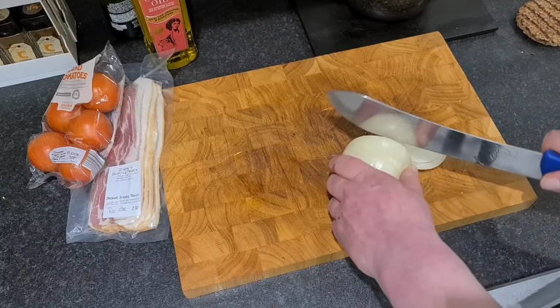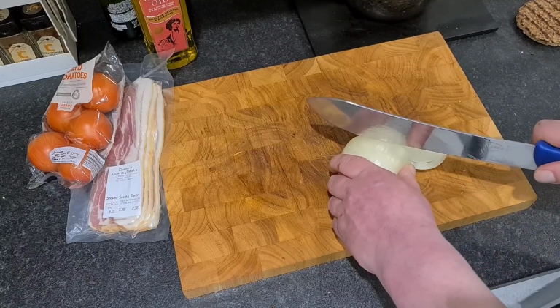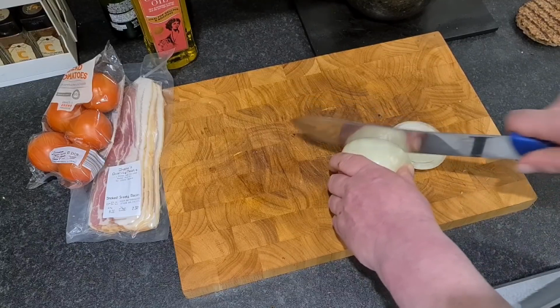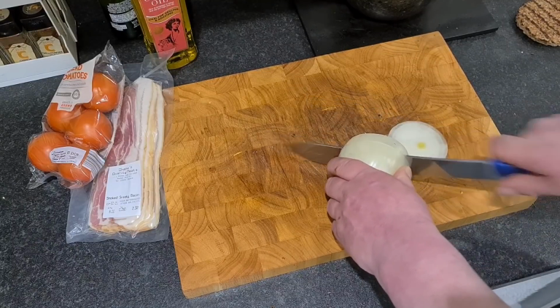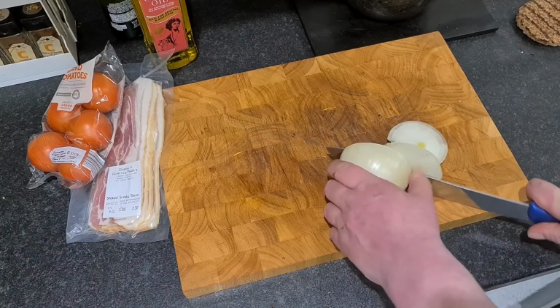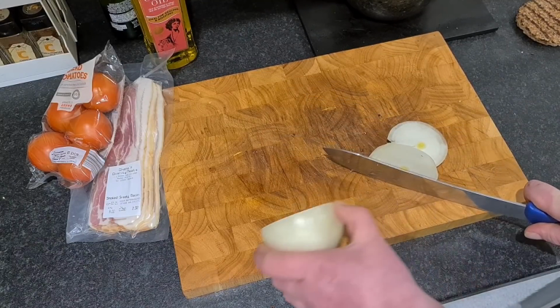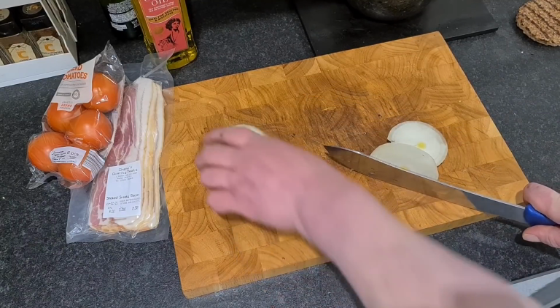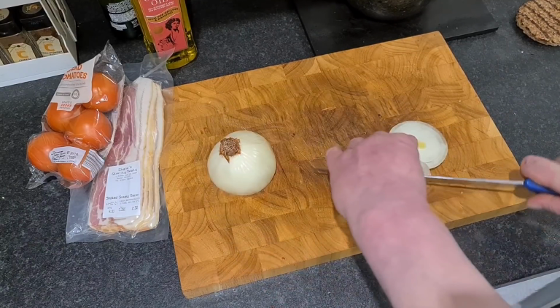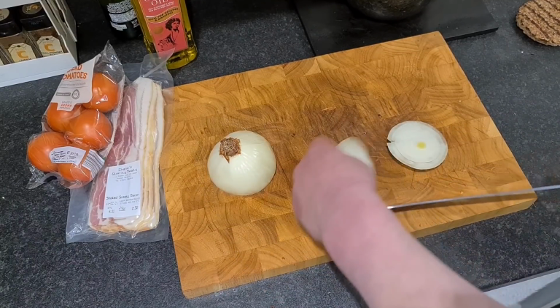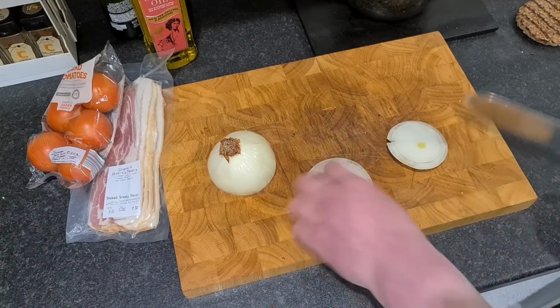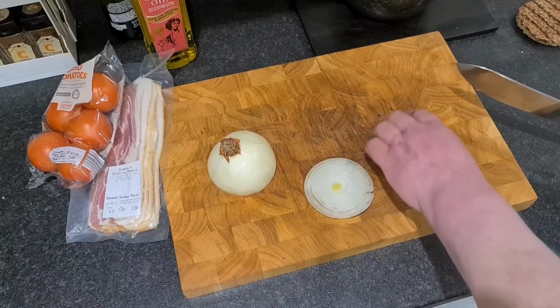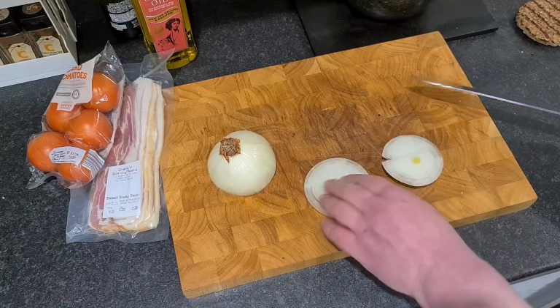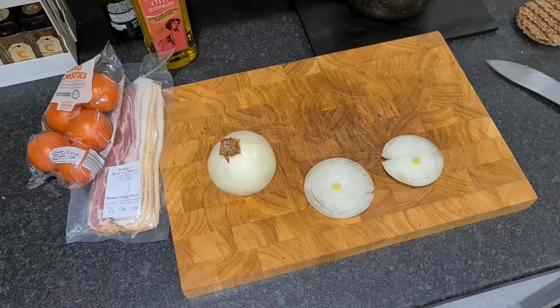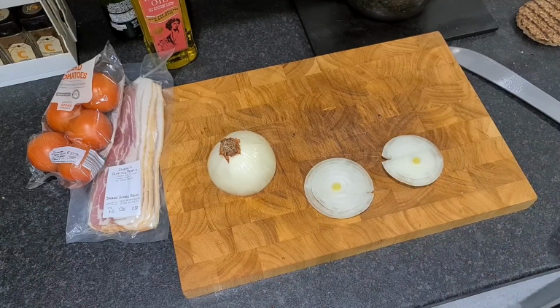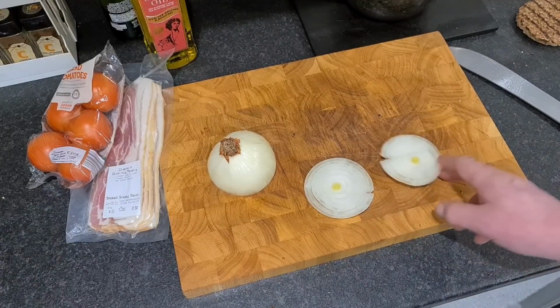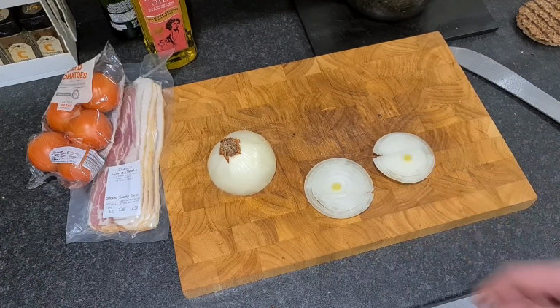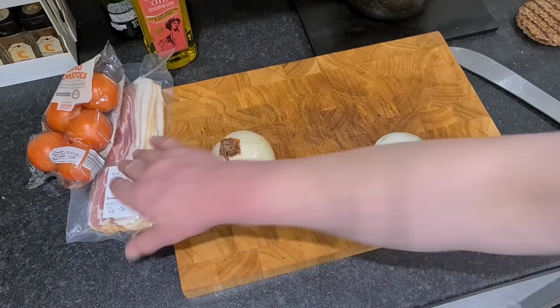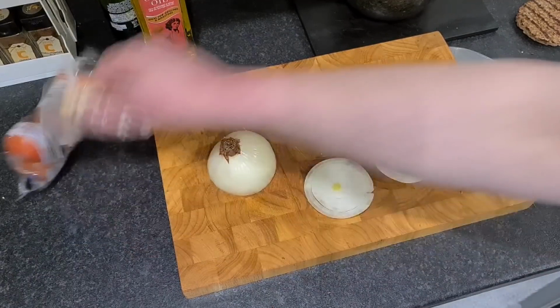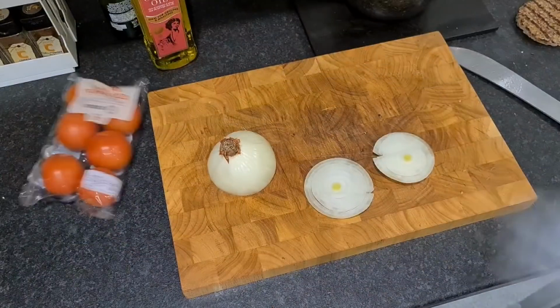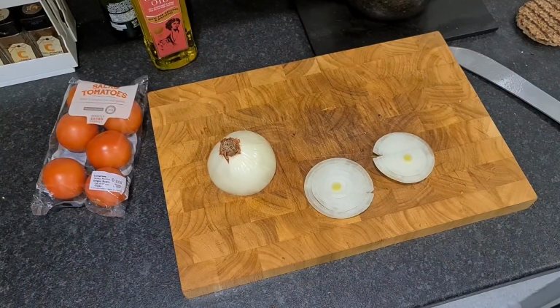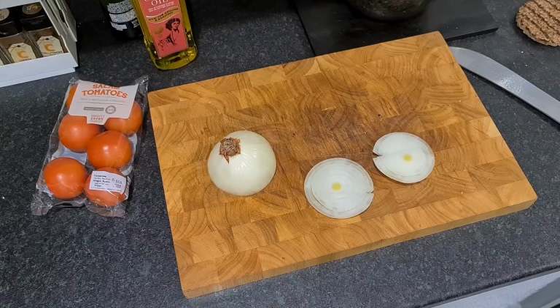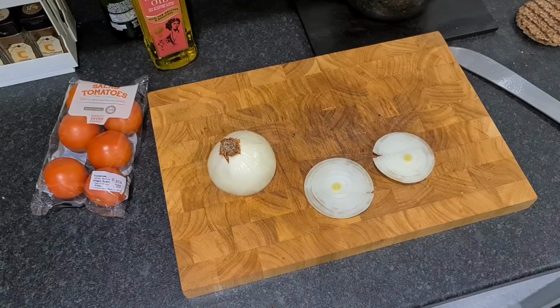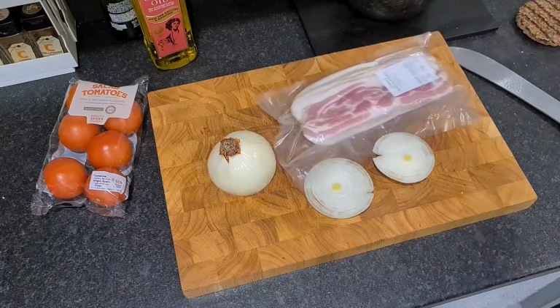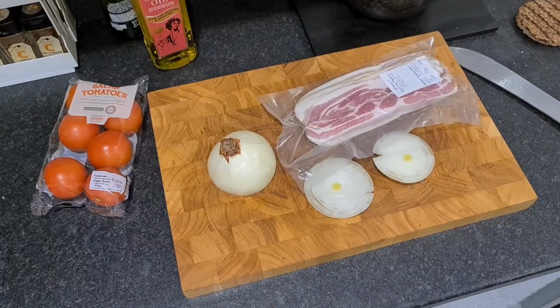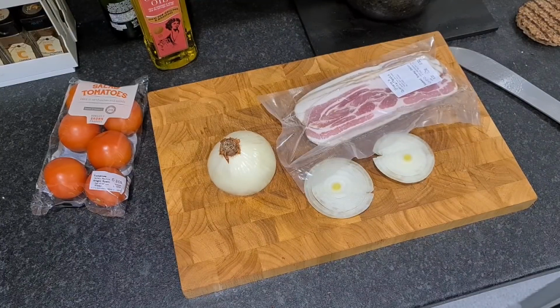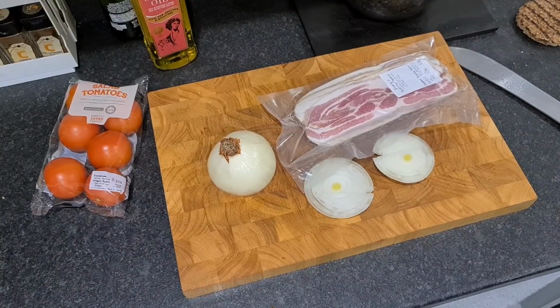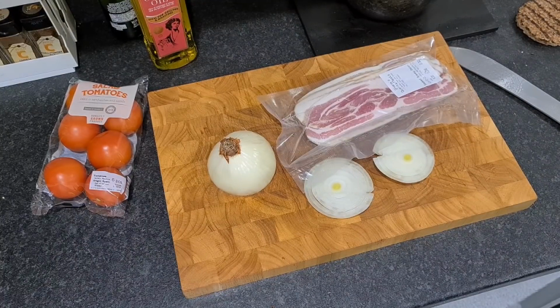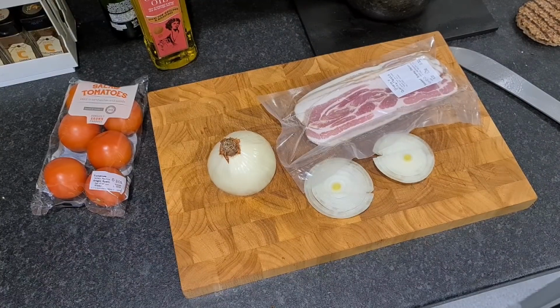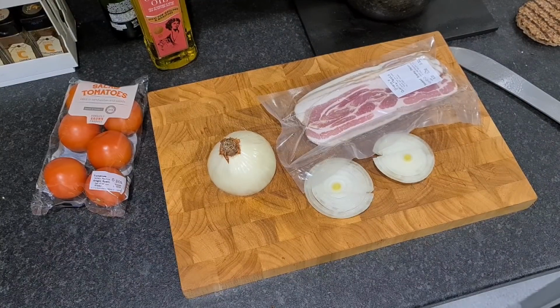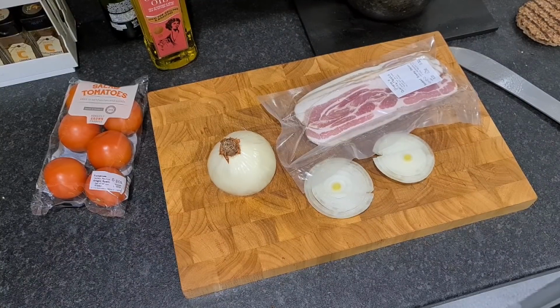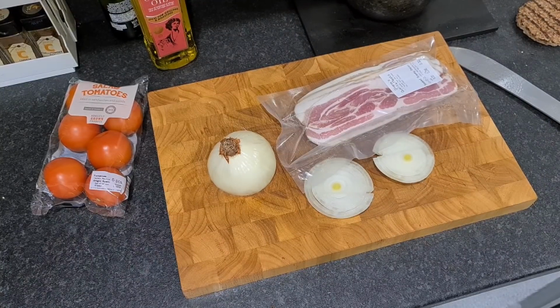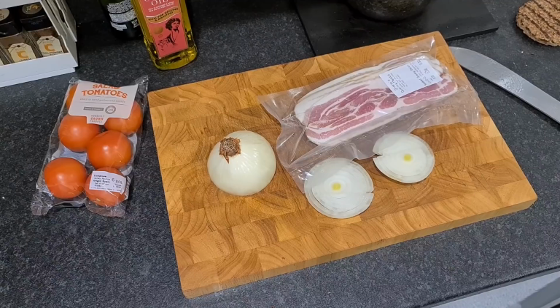Two nice thick slices of onion - that's what I'm going to do. I'm going to put them in the cast iron pan with some small streaky bacon. Right, let's get cooking.